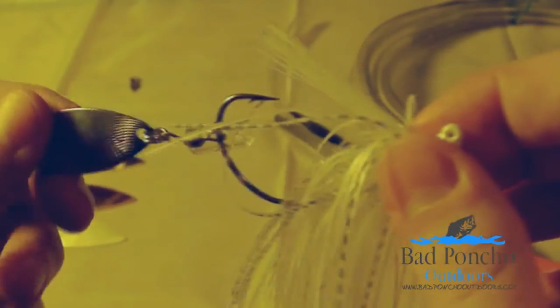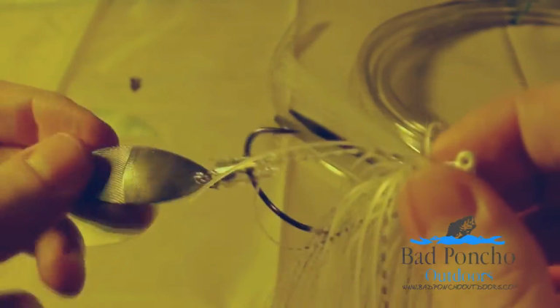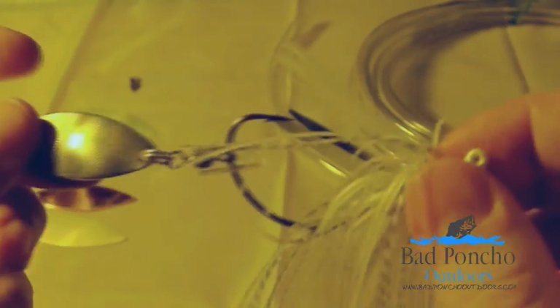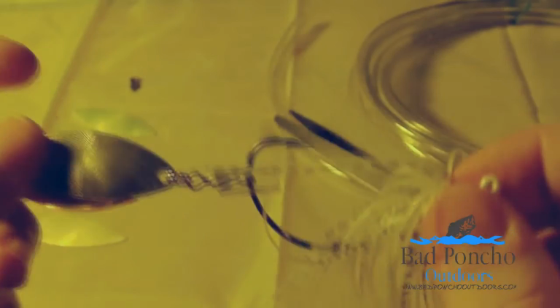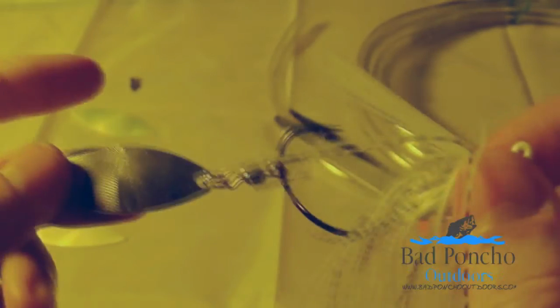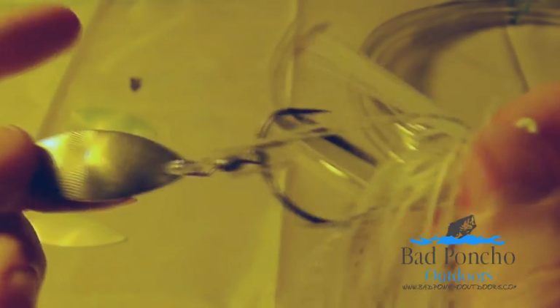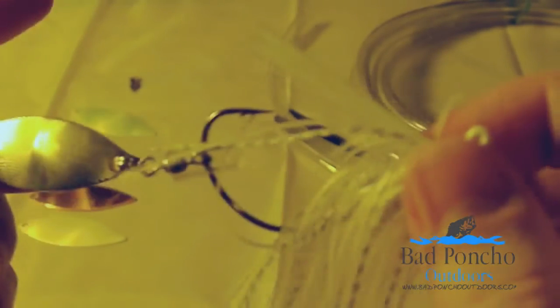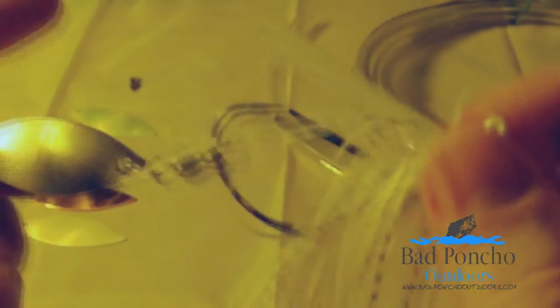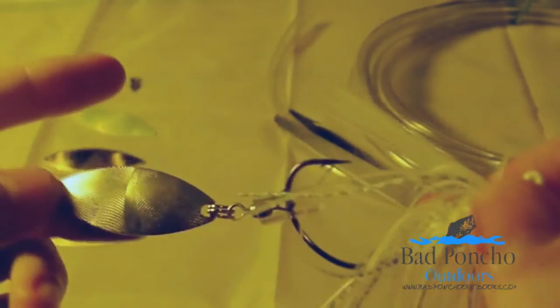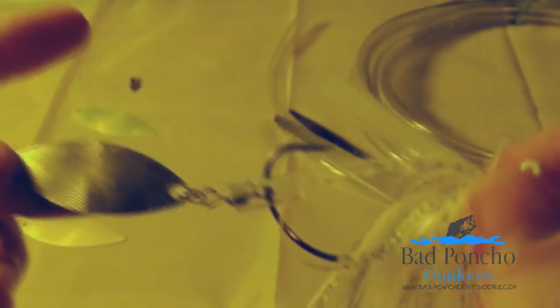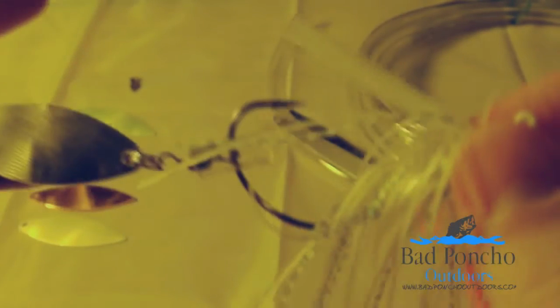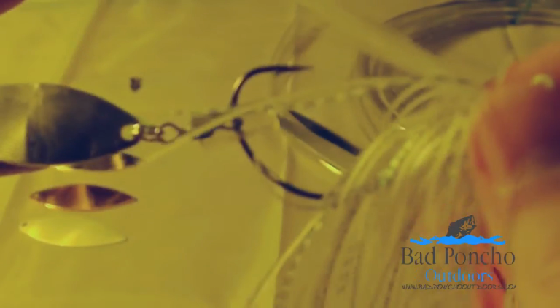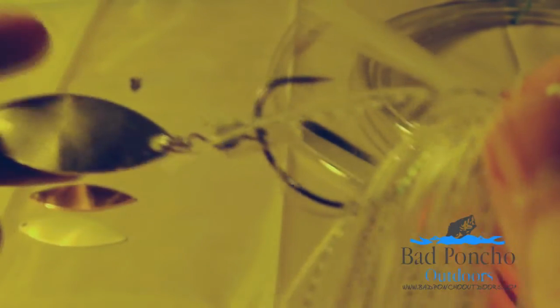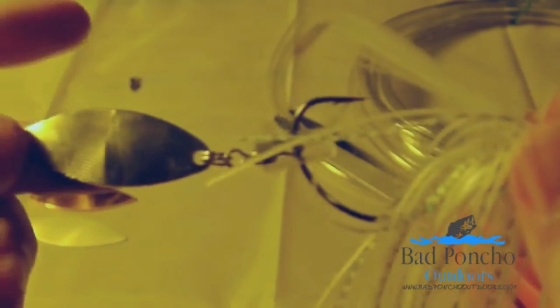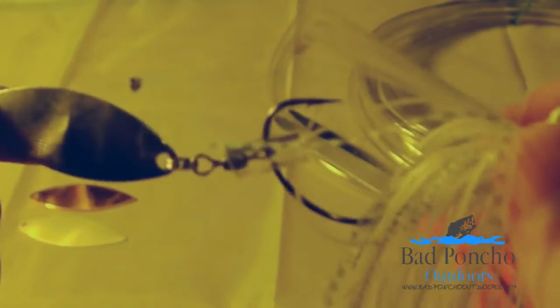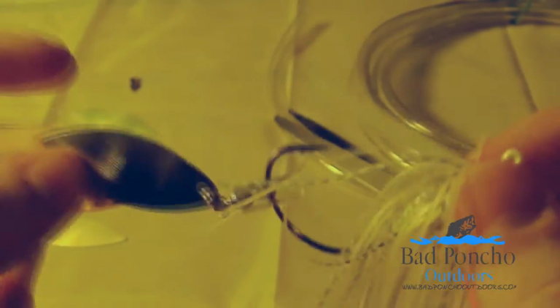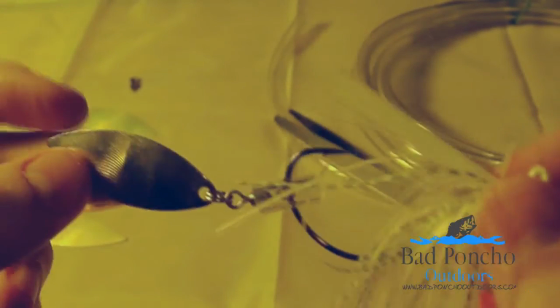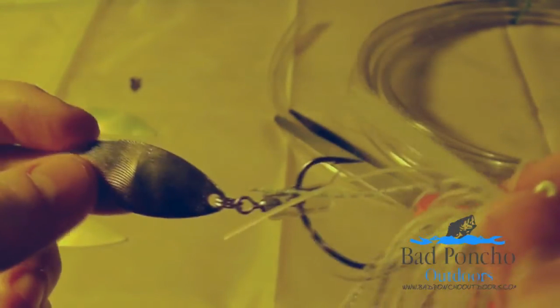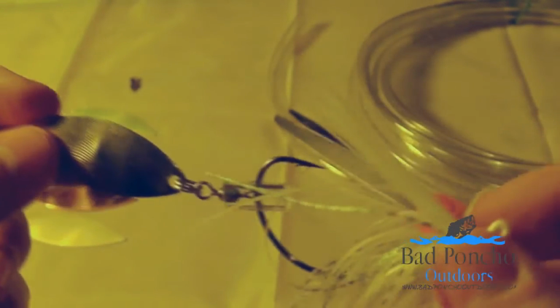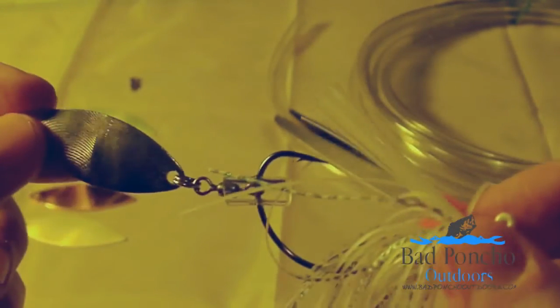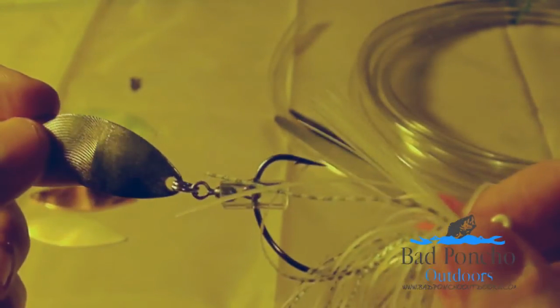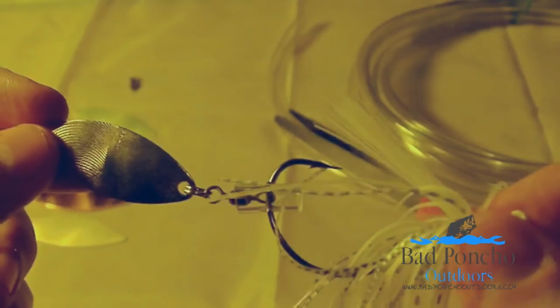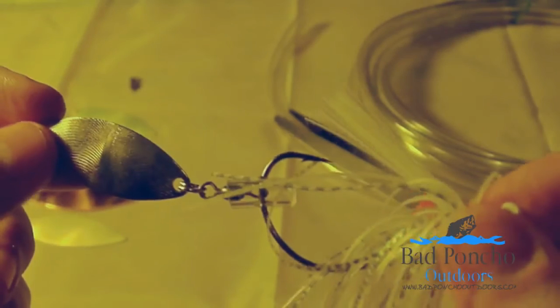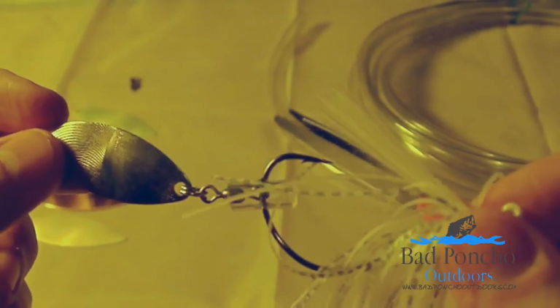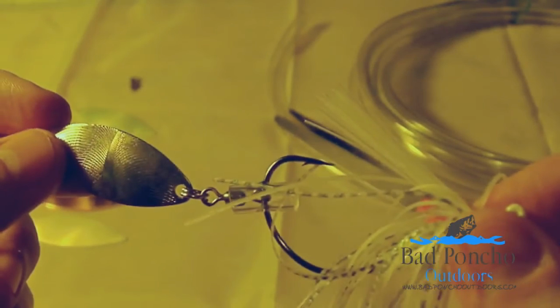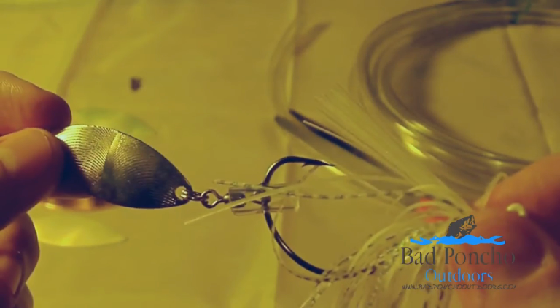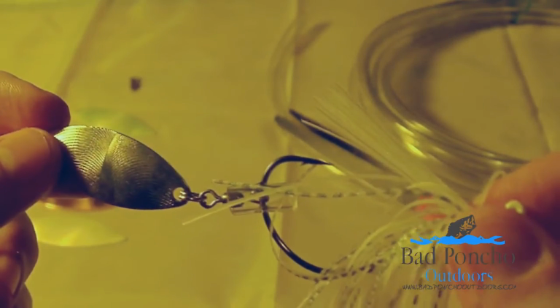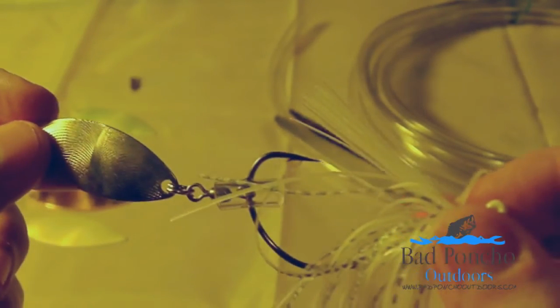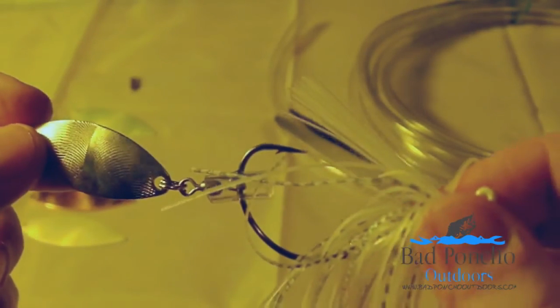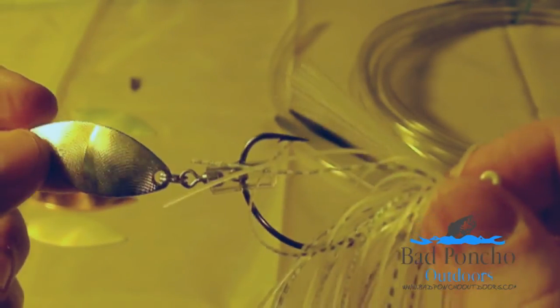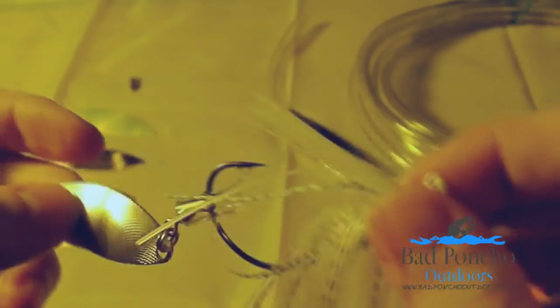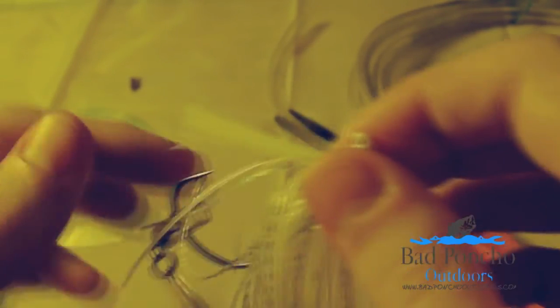But cheap, easy, quick. Get yours at badponchotackle.com. Thanks for listening.